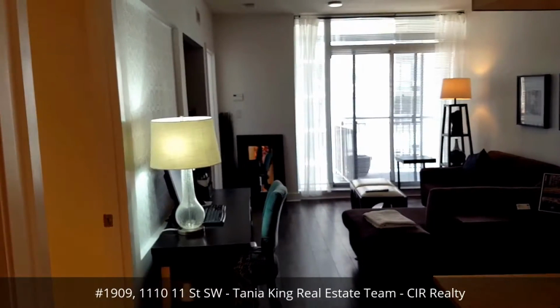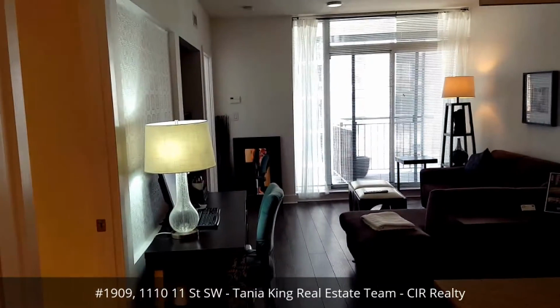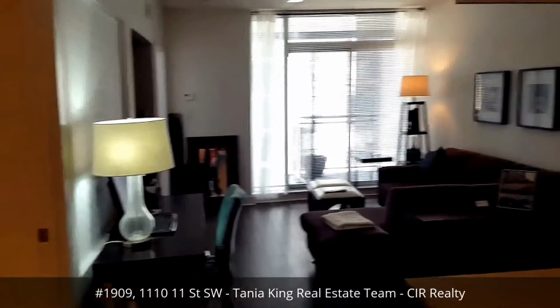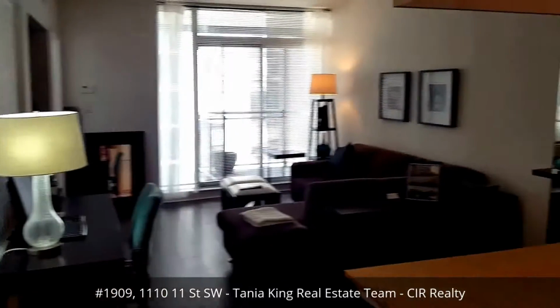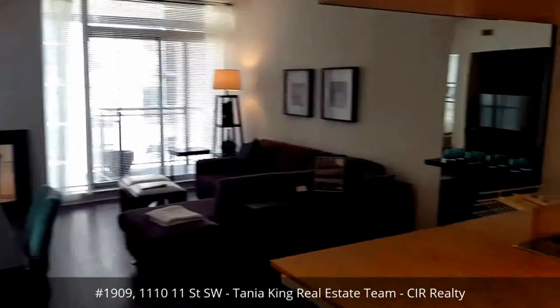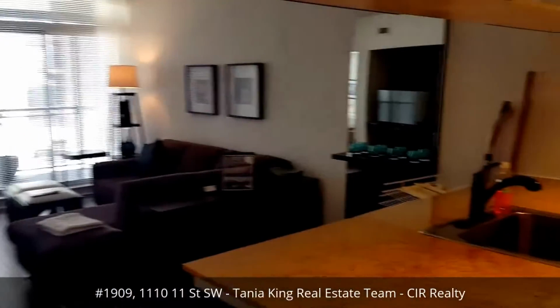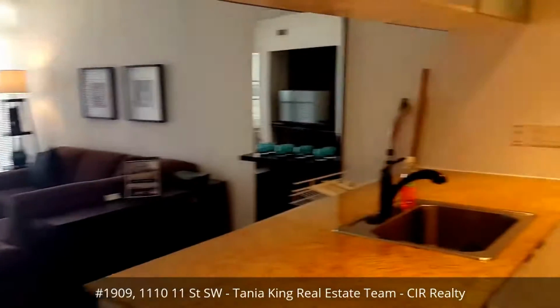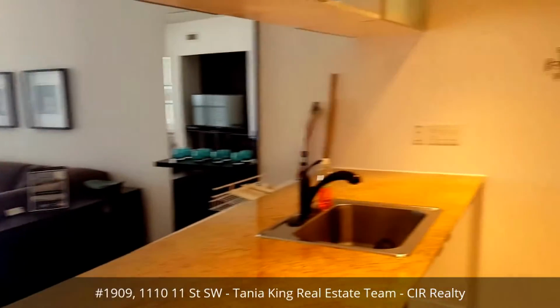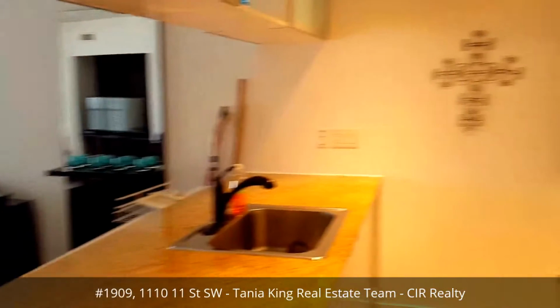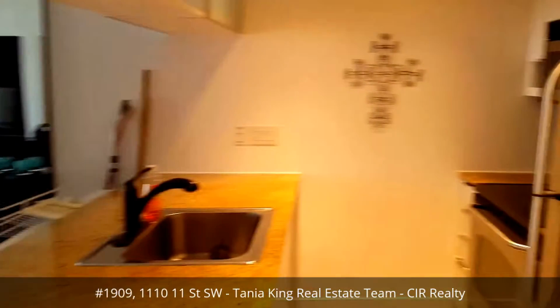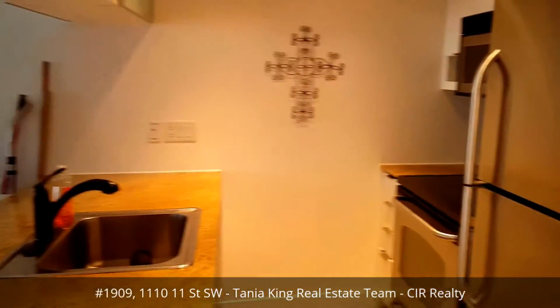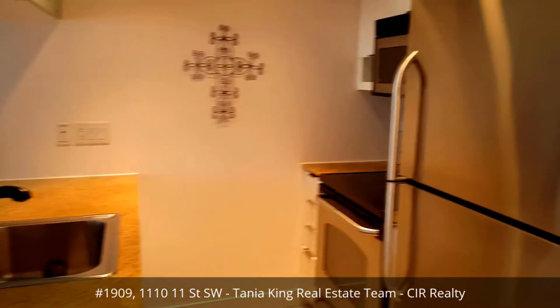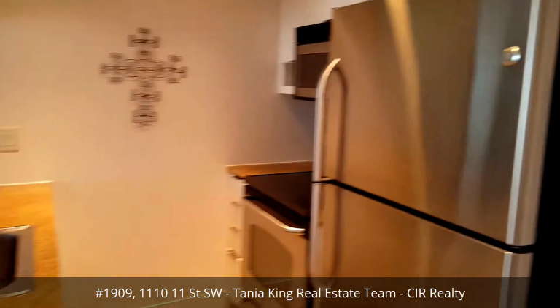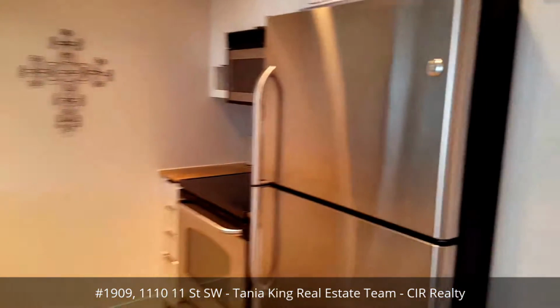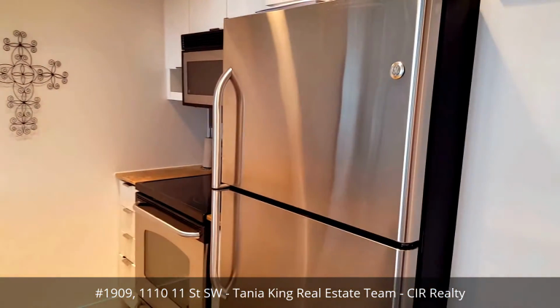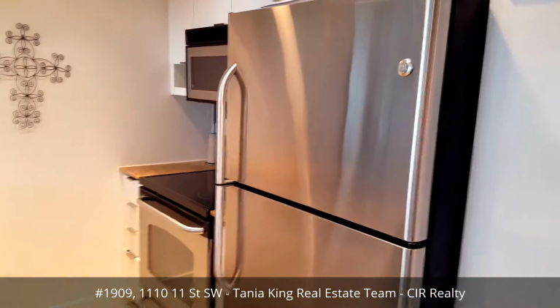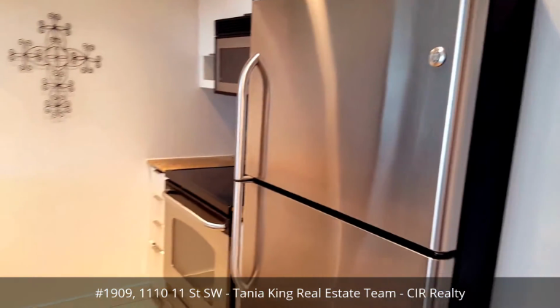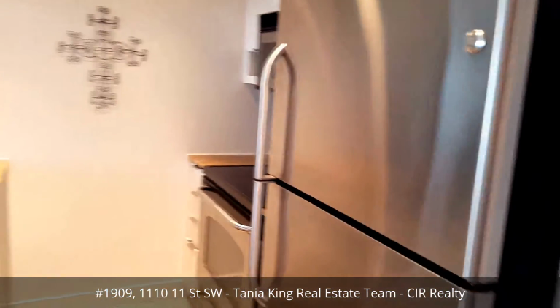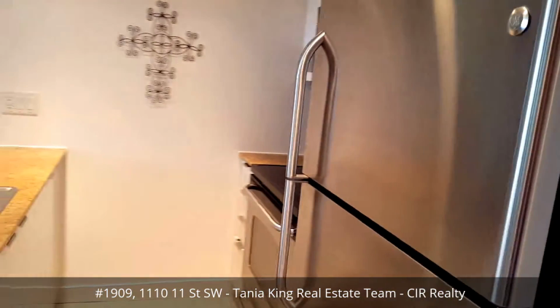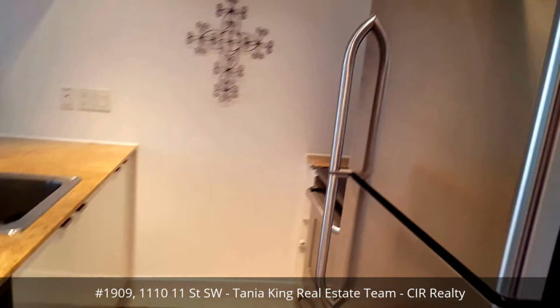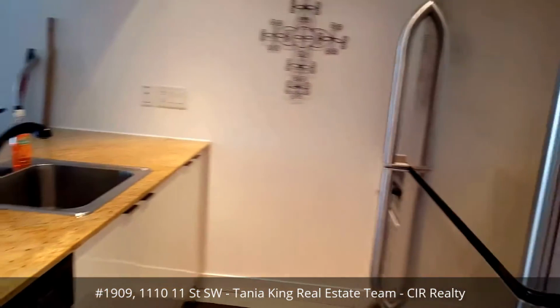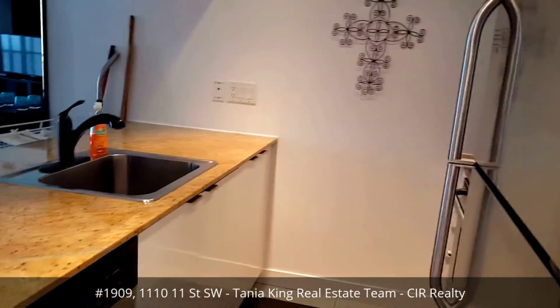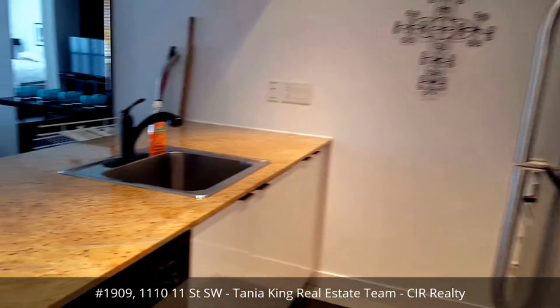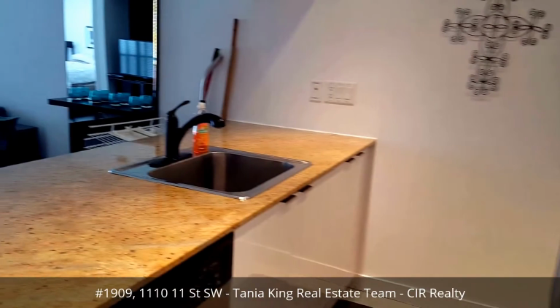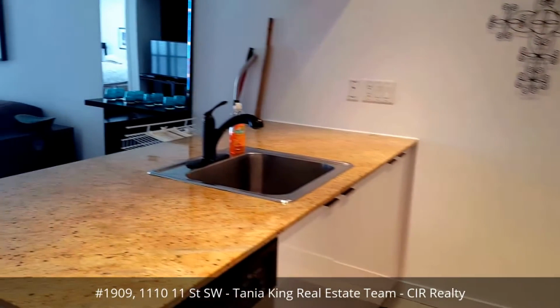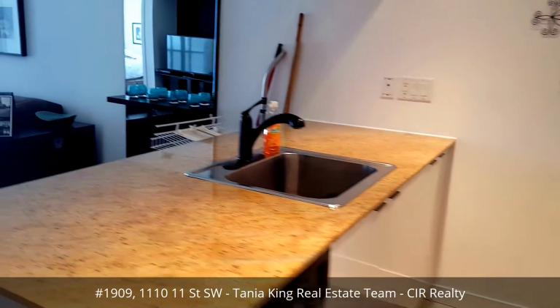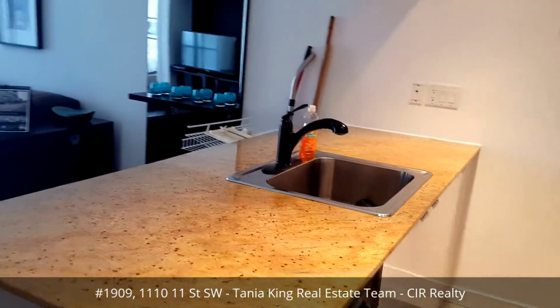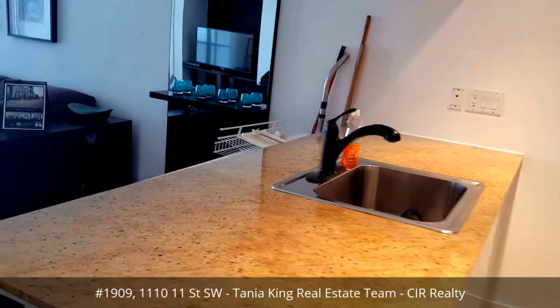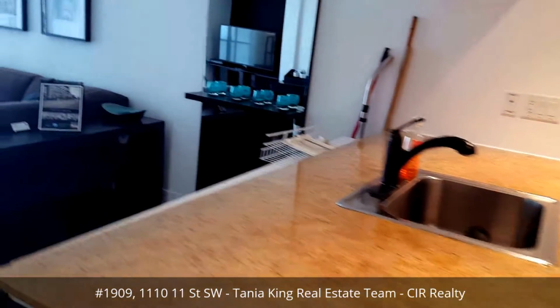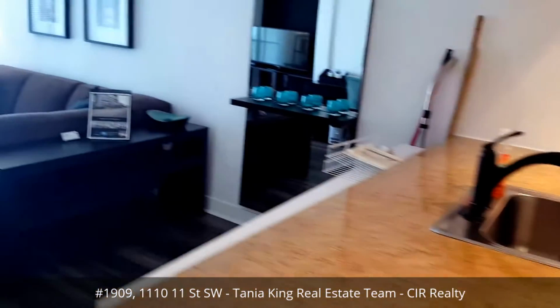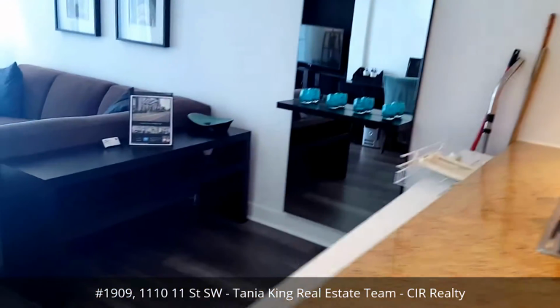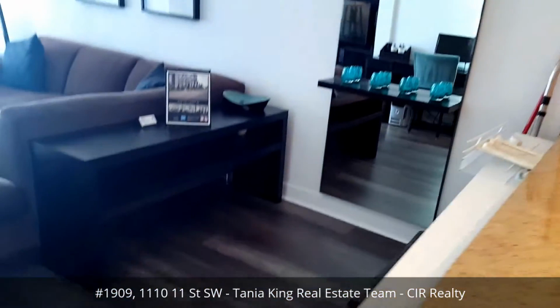We're currently in a one-bedroom condo, approximately 530 square feet, with stainless steel appliances in the kitchen, granite countertops, and tile flooring in the kitchen.